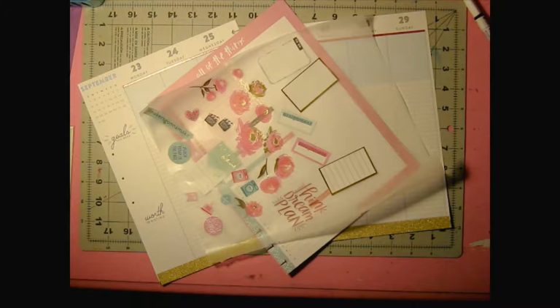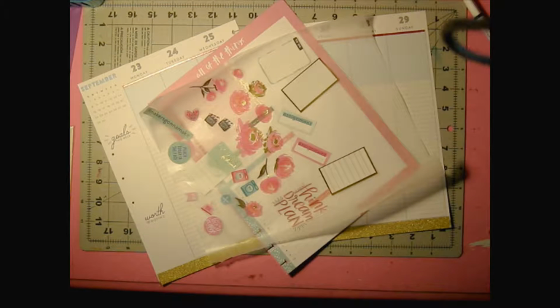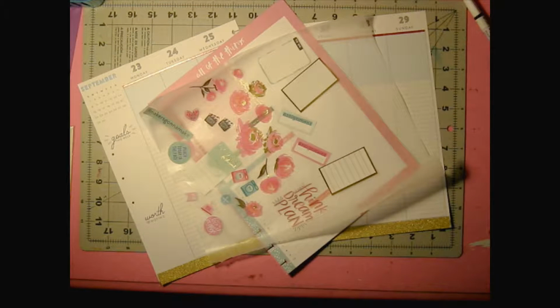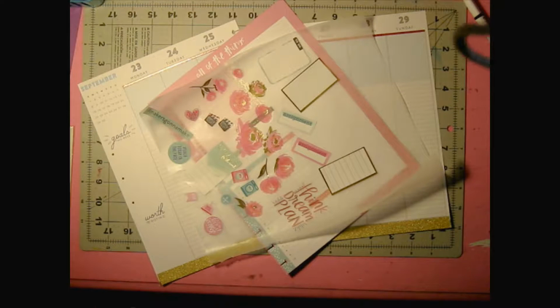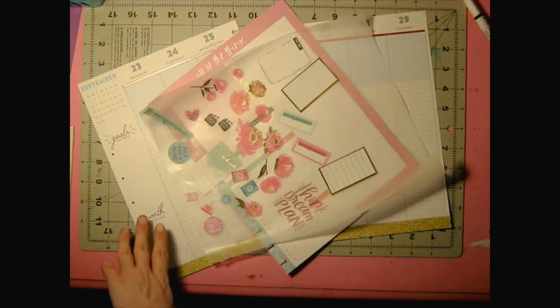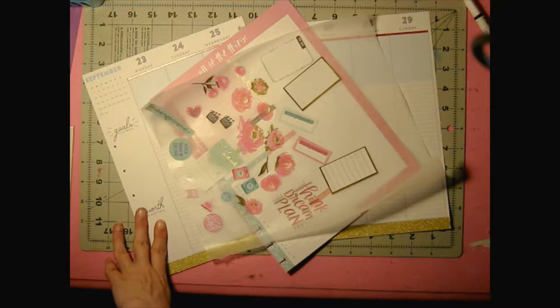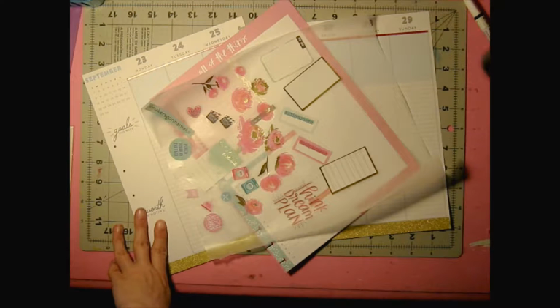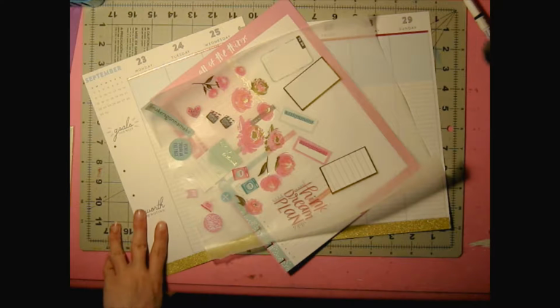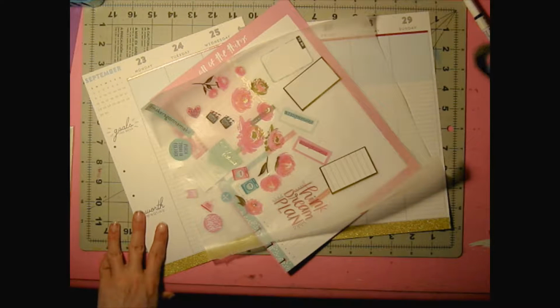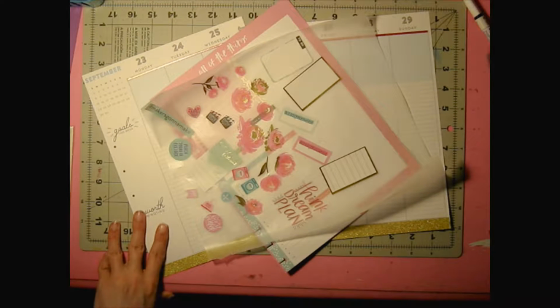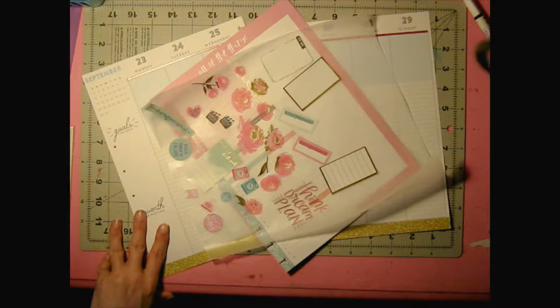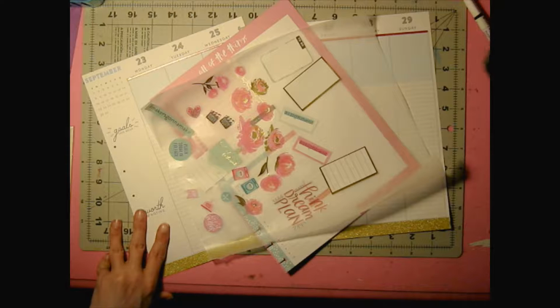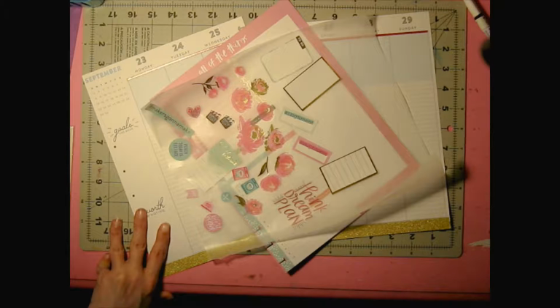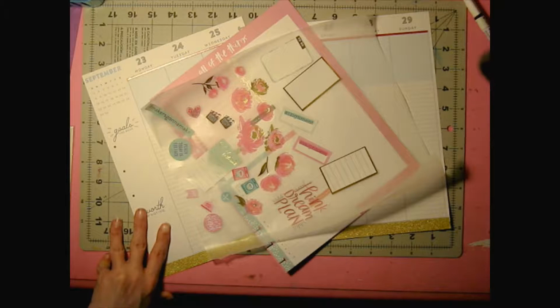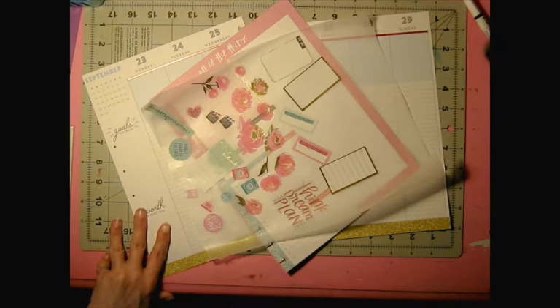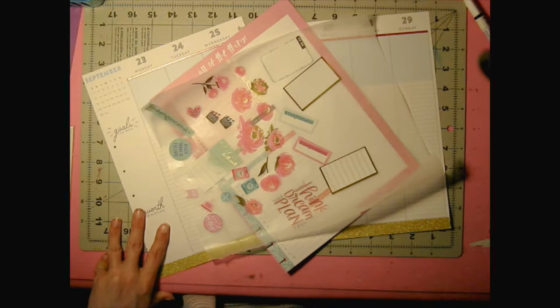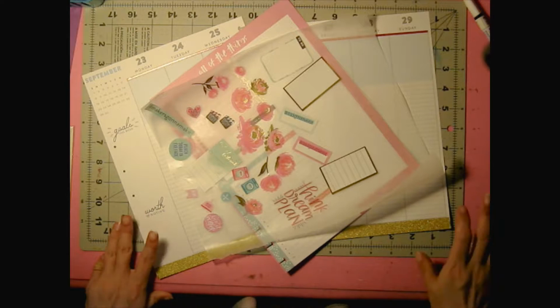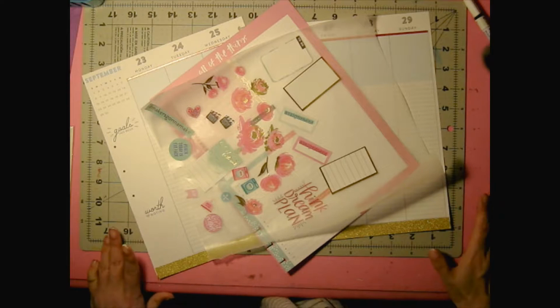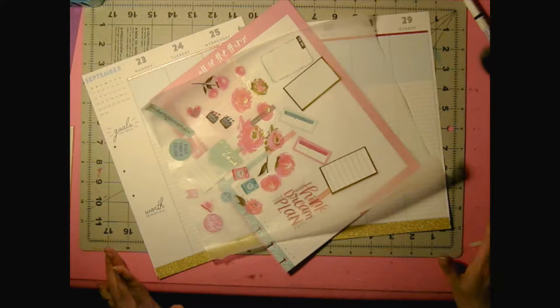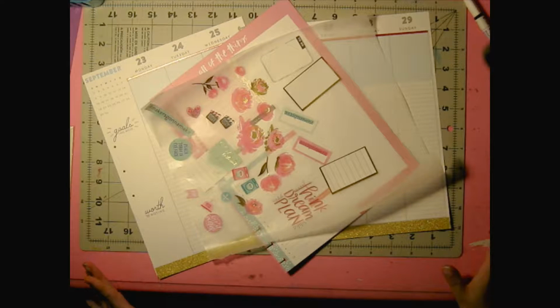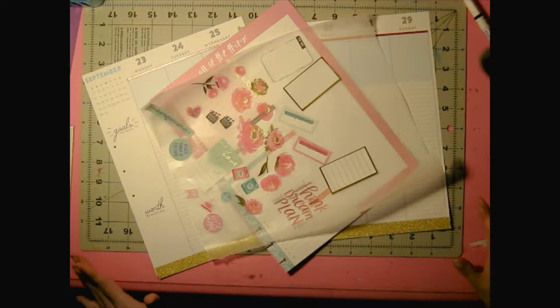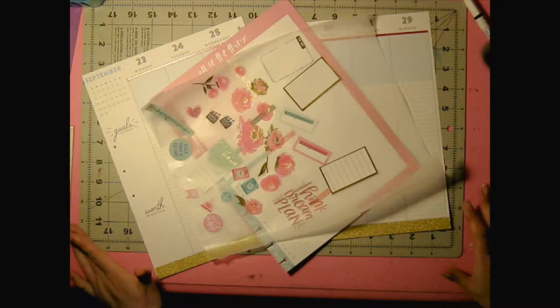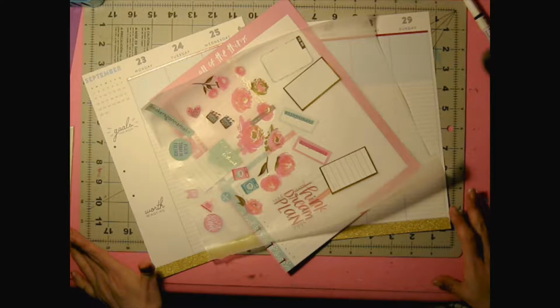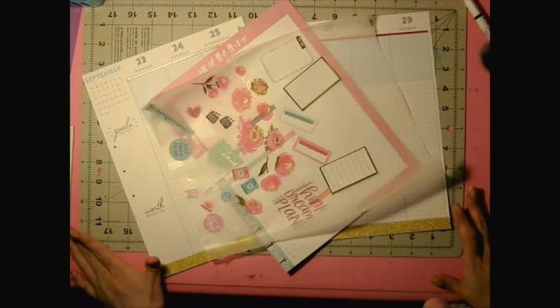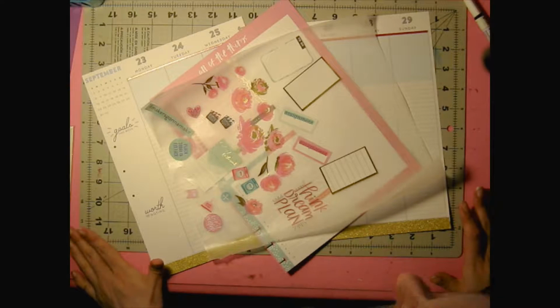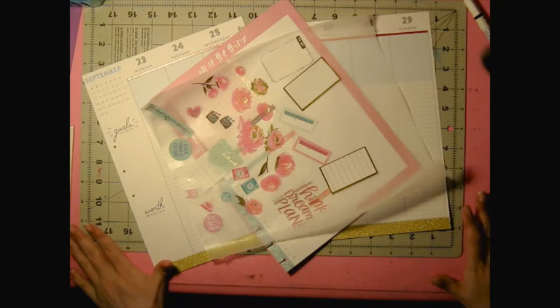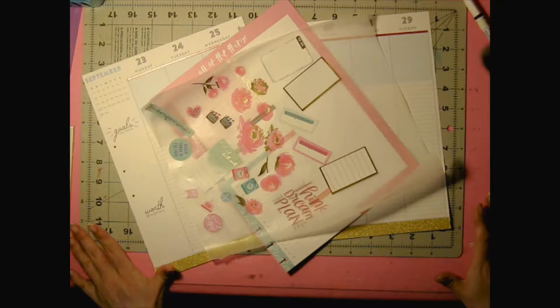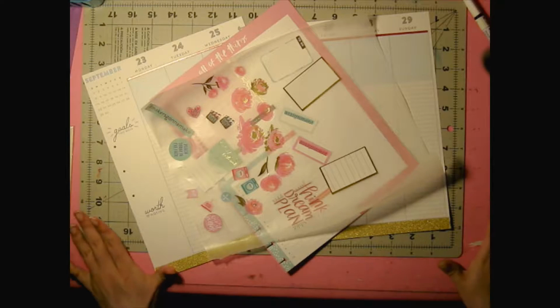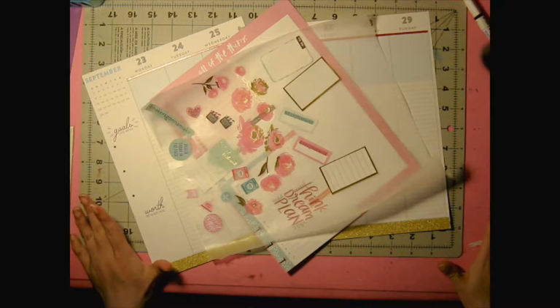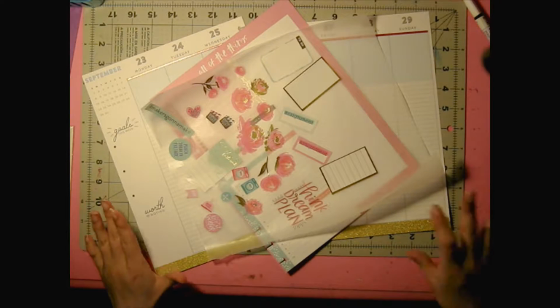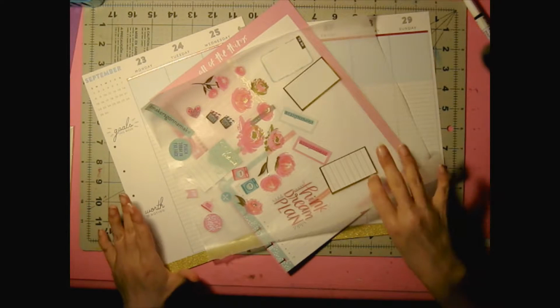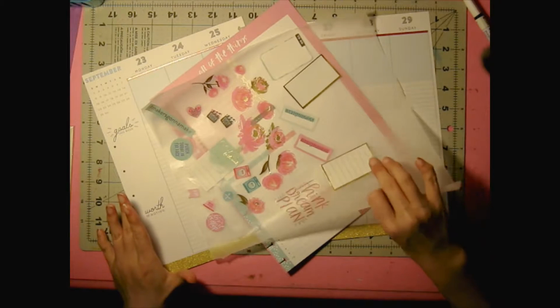Hi guys, and welcome back to my channel. Today we're going to be planning for the very first time in my Big Happy Planner for the week of the 23rd through the 29th. So let's get started.